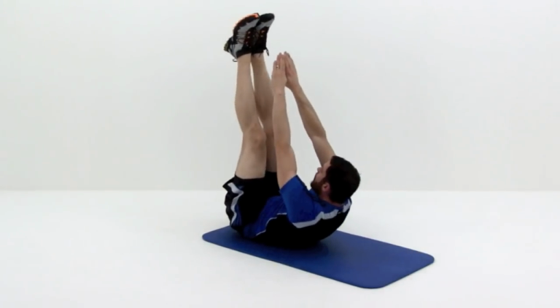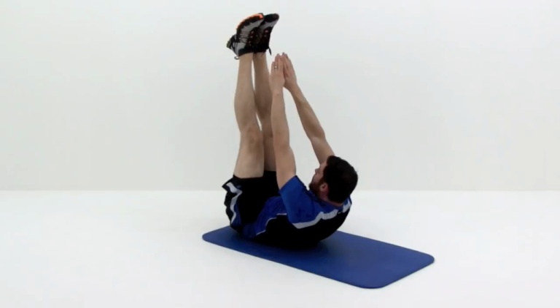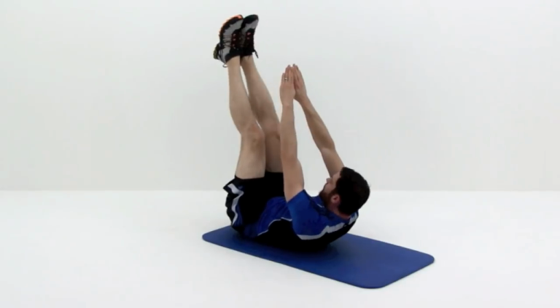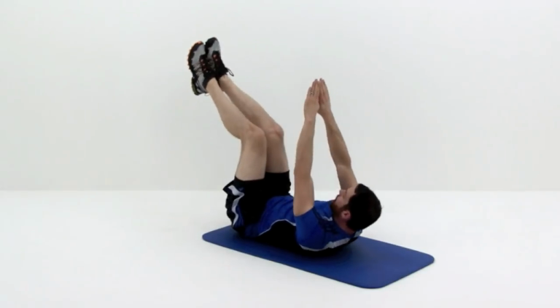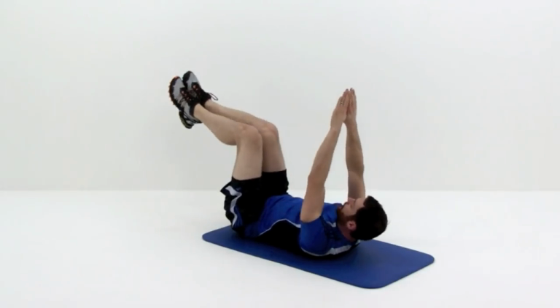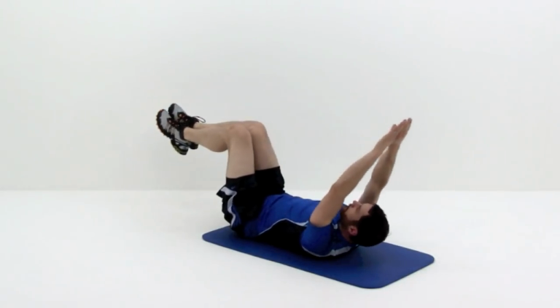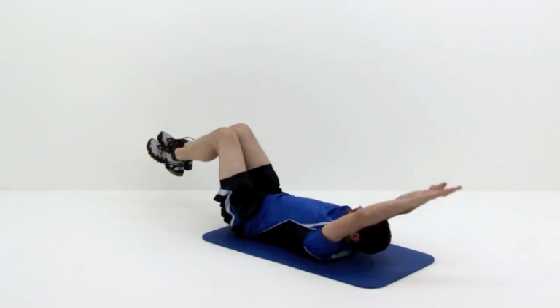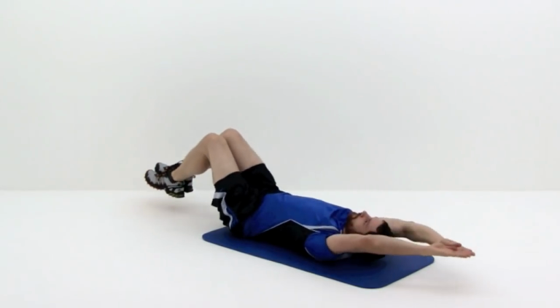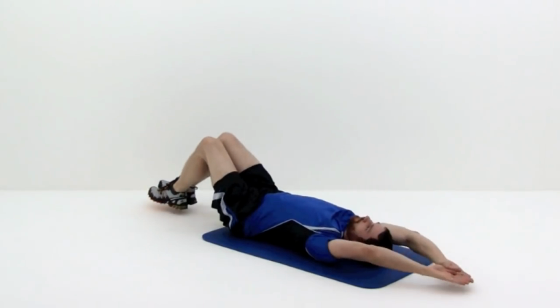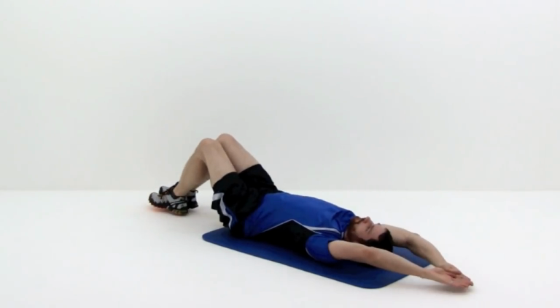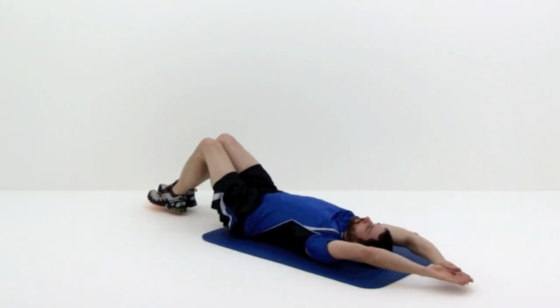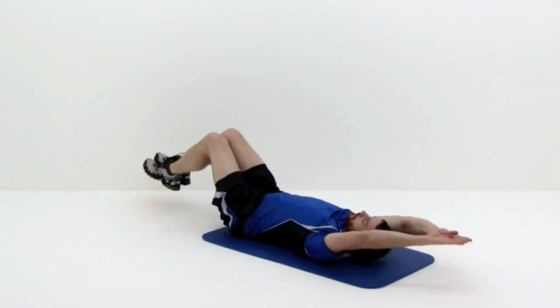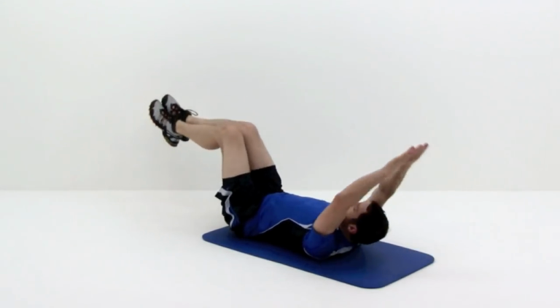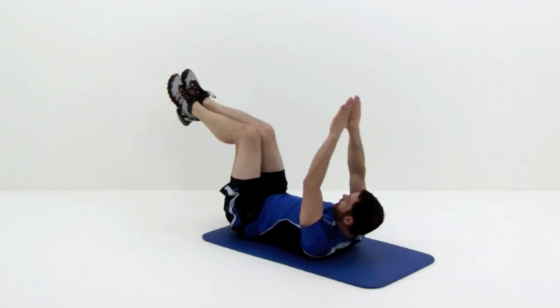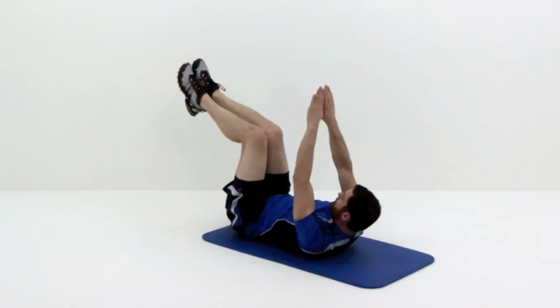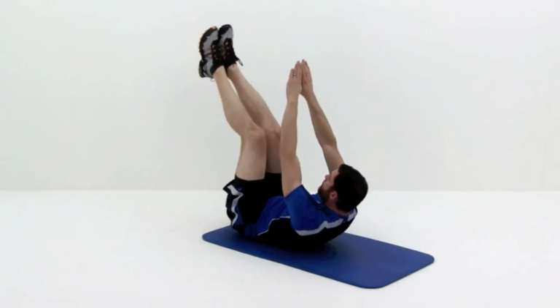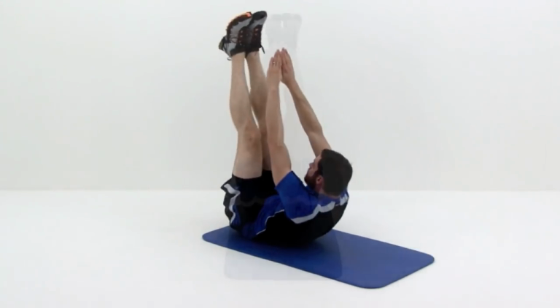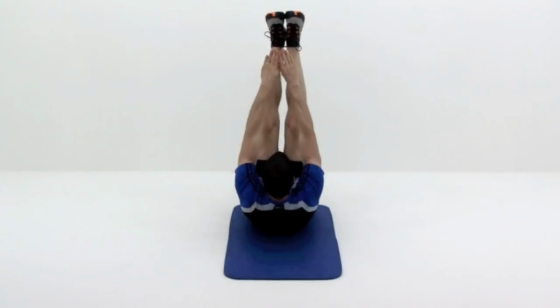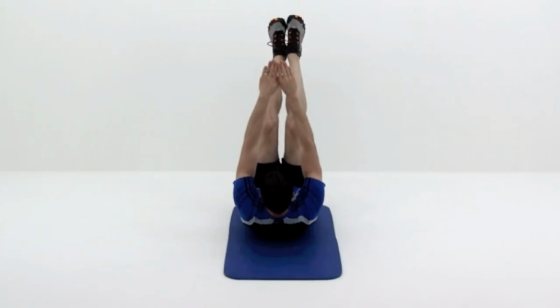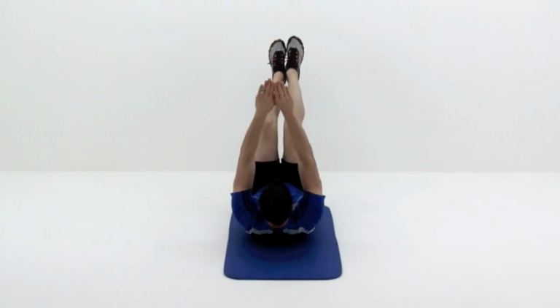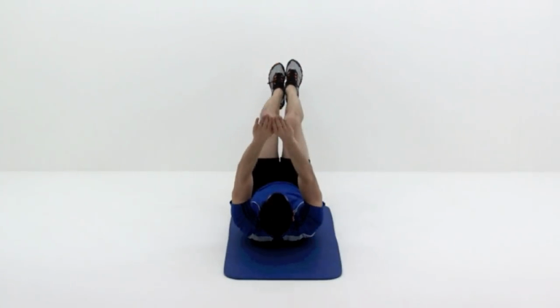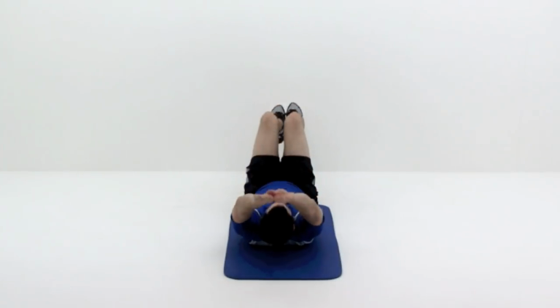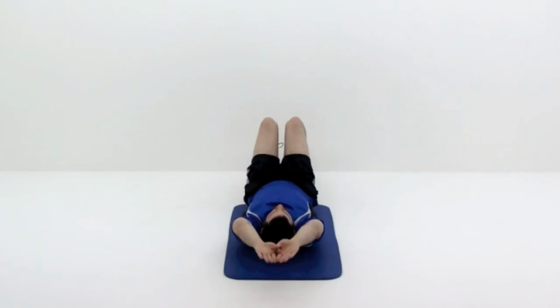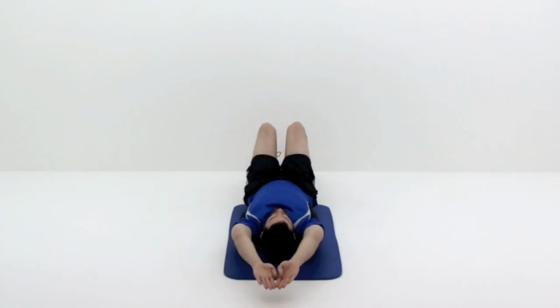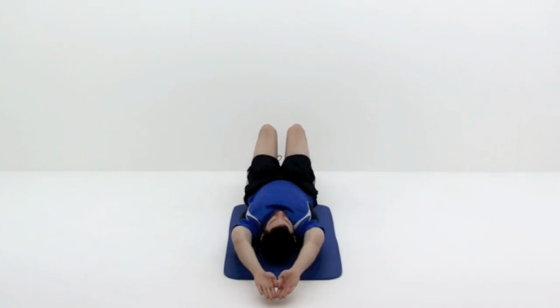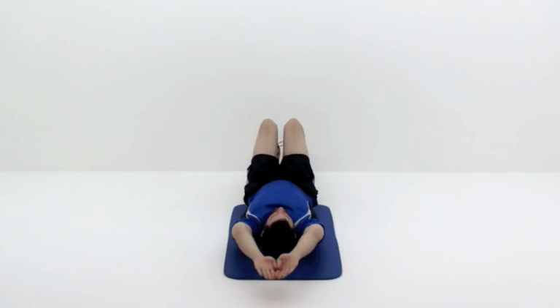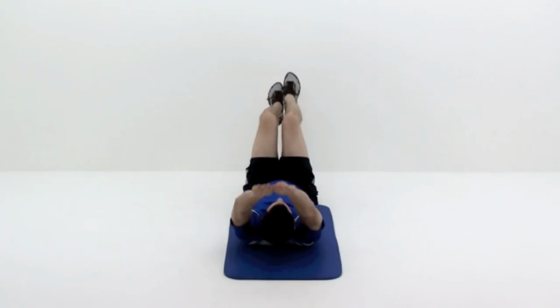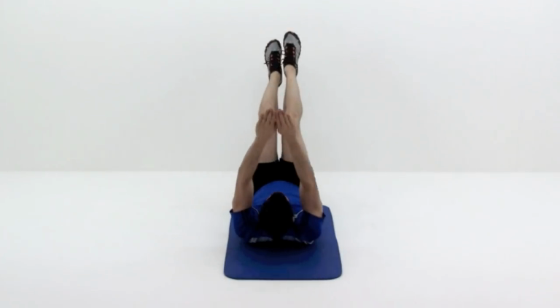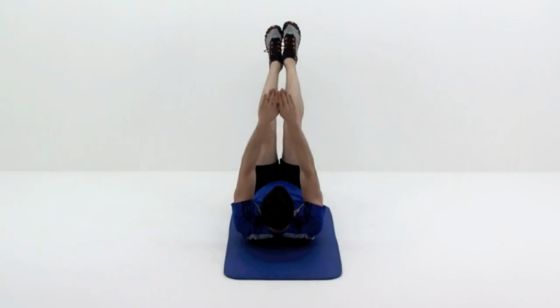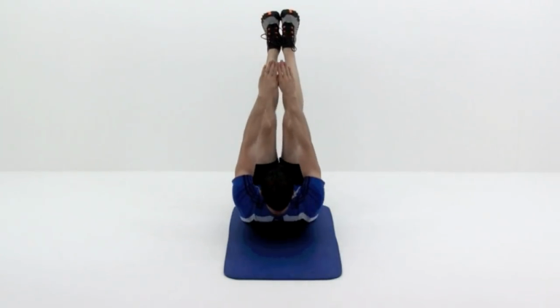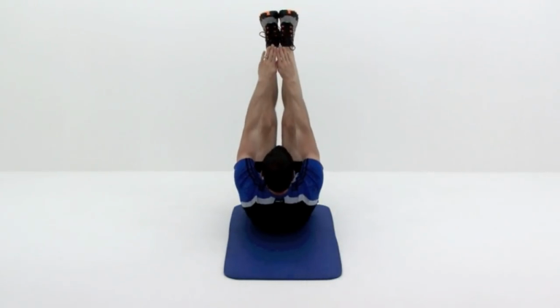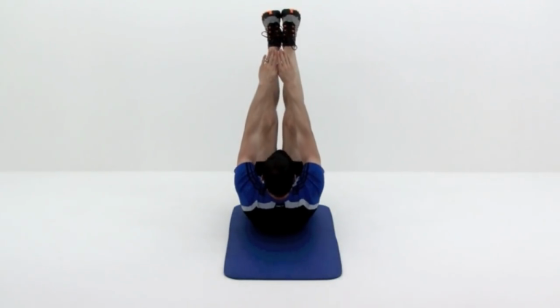Slowly lower your arms back down as you inhale, while bending your knees and returning your feet to the floor. Continue this motion for a set number of repetitions or a set time period. Up and back is one repetition.